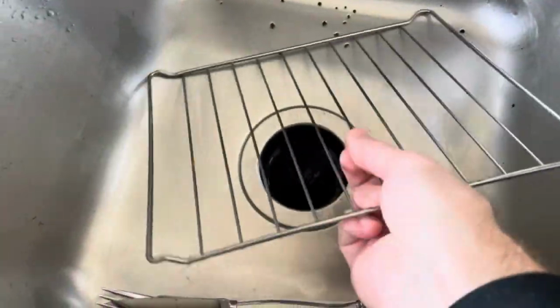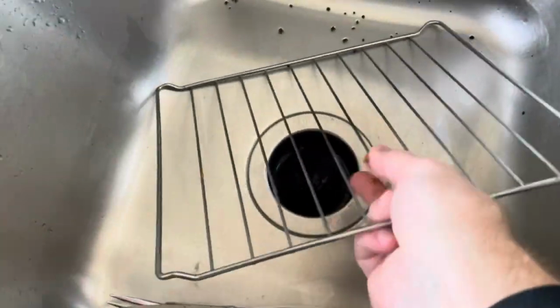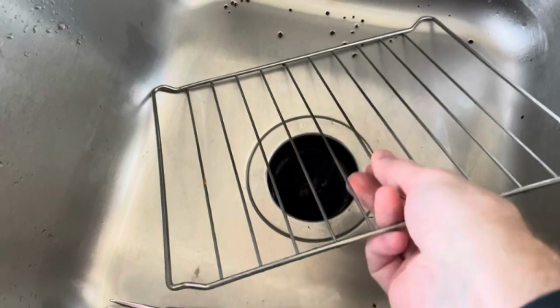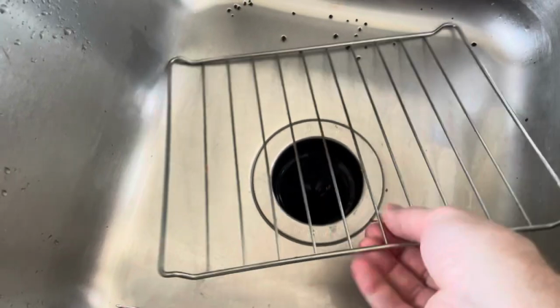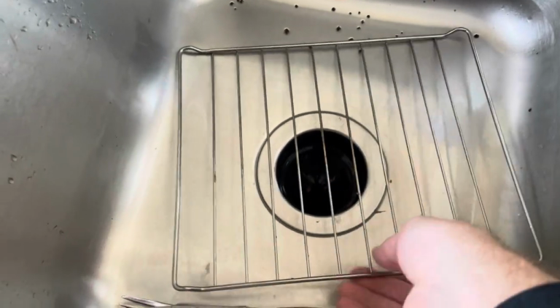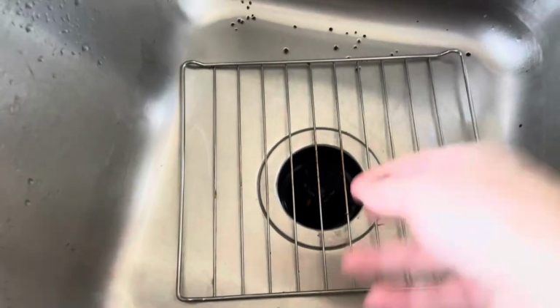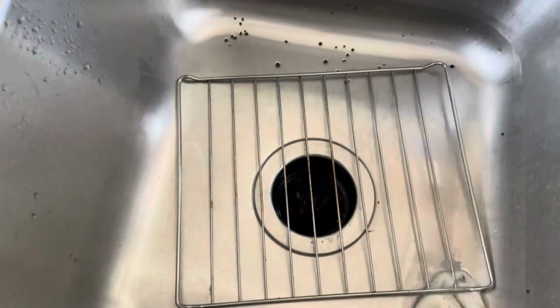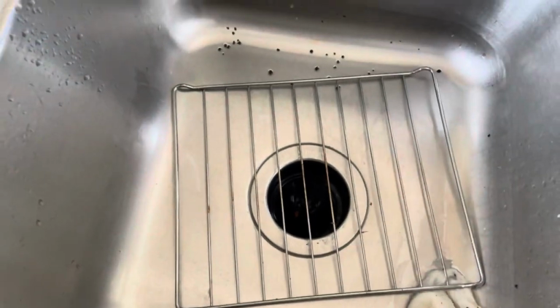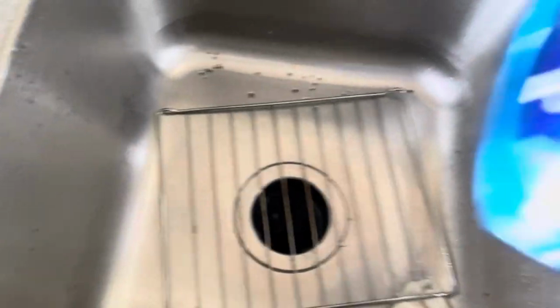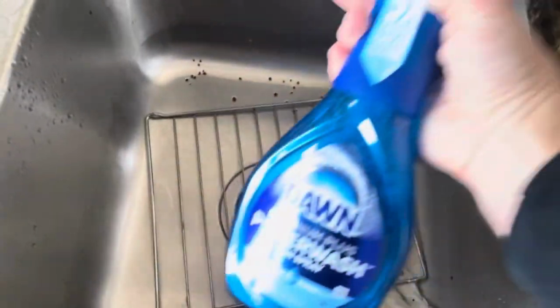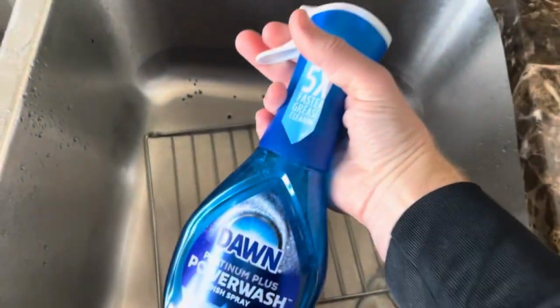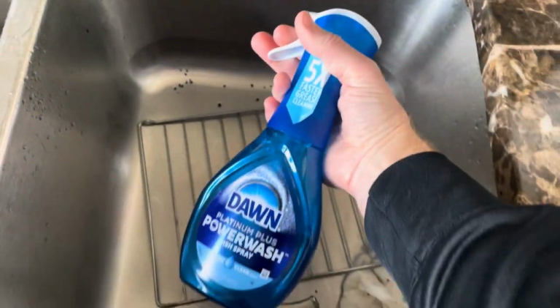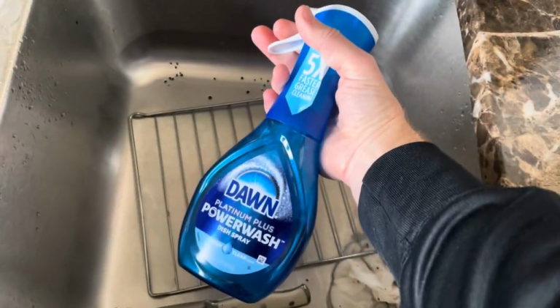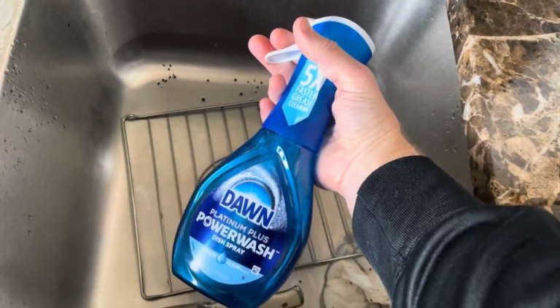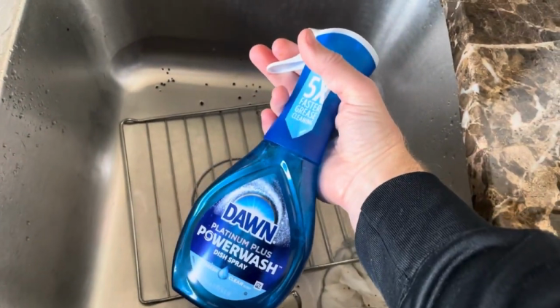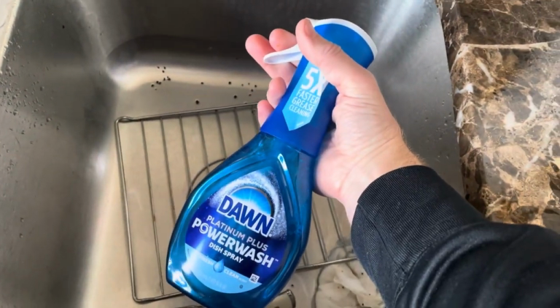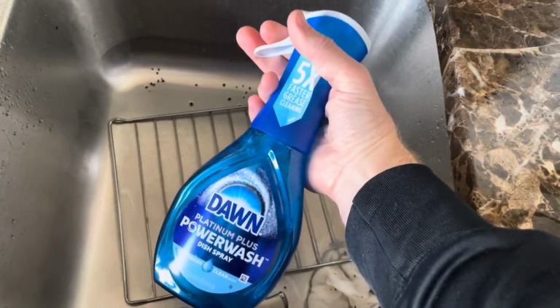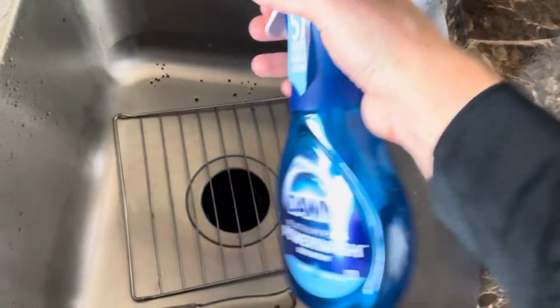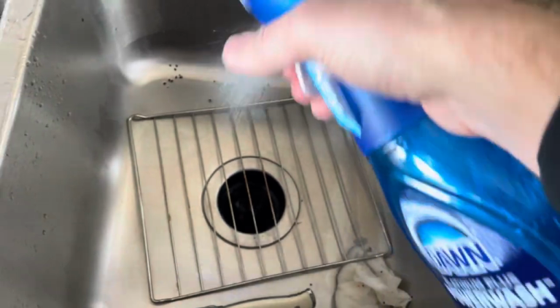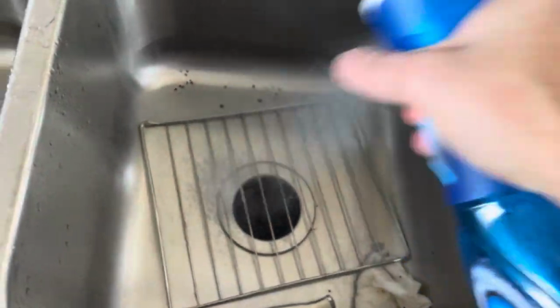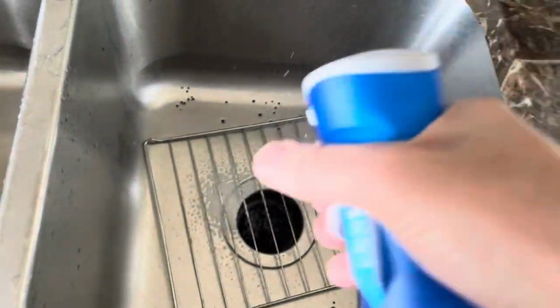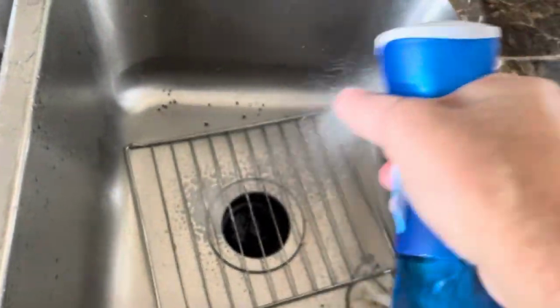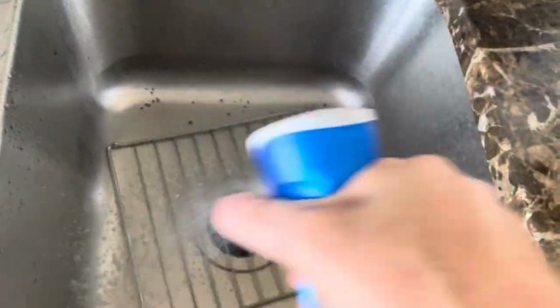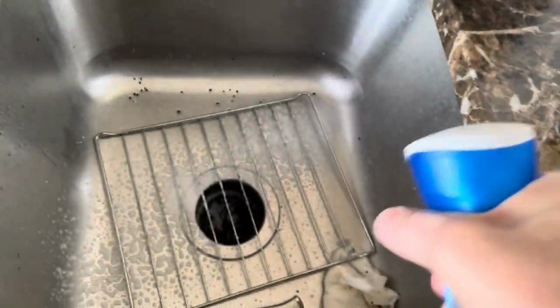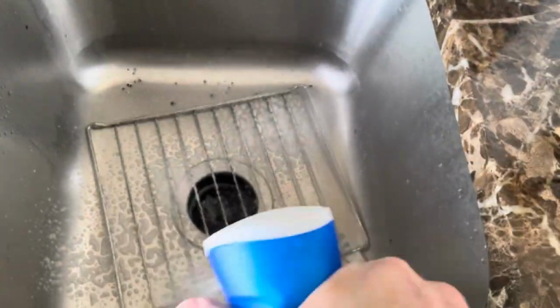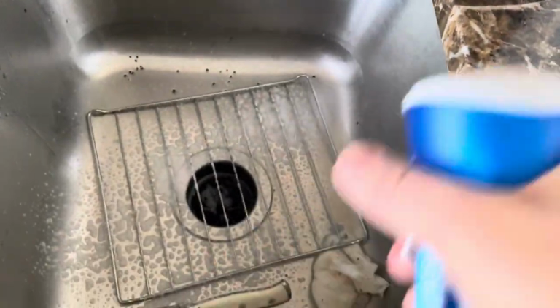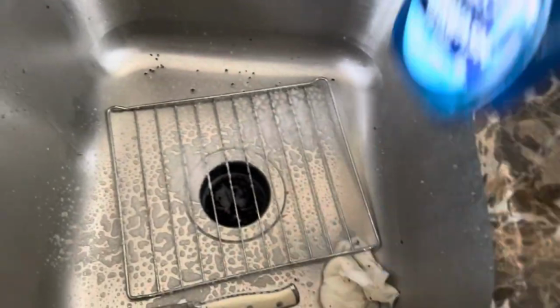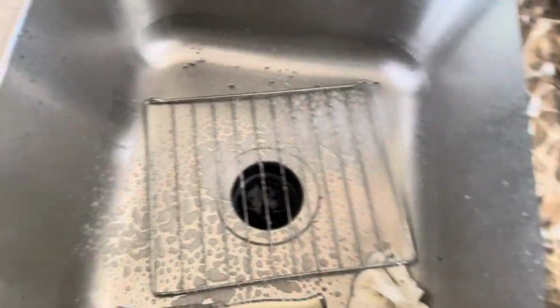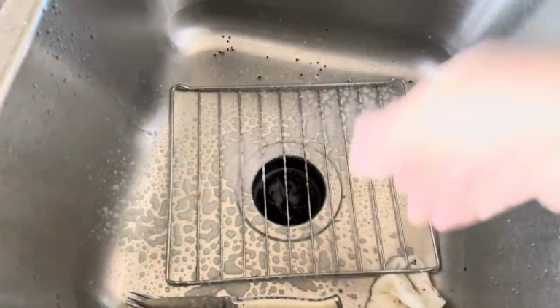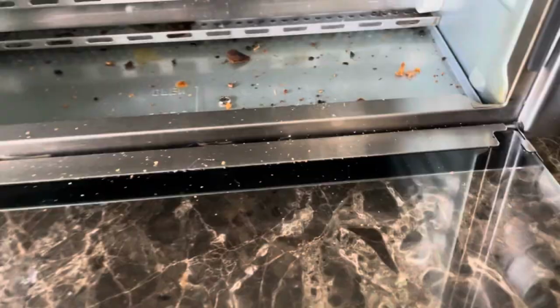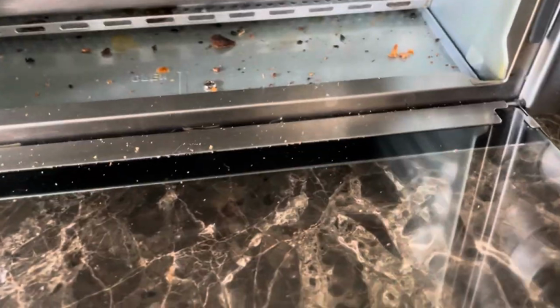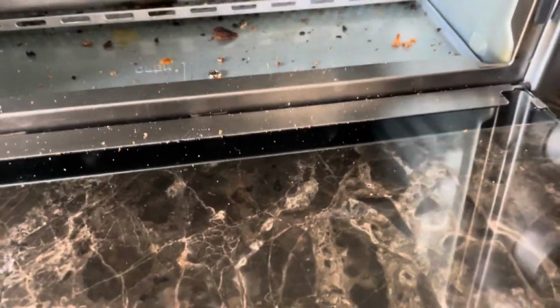We're gonna take the grate off here and just put it down in the sink. I've got some of the Dawn Power Wash that you spray. I'm just gonna spray that on the grate and let that sit for a minute.